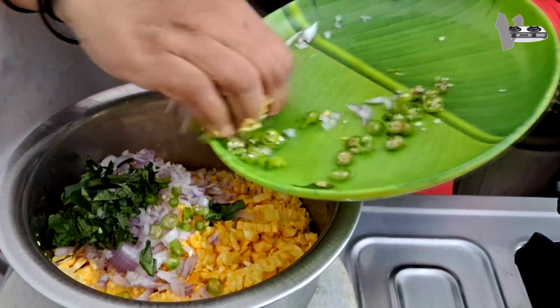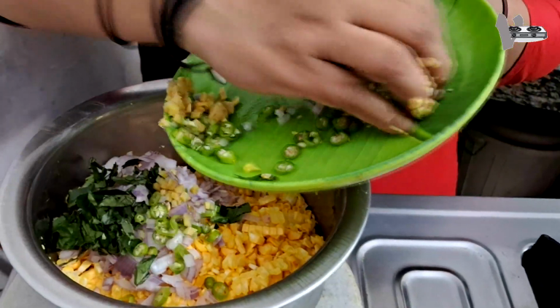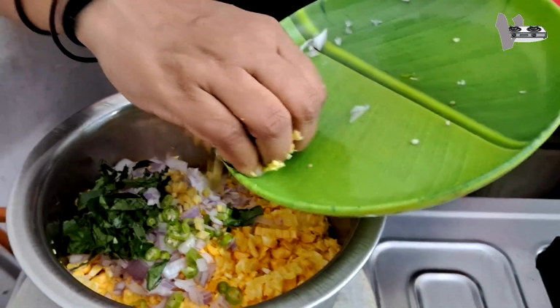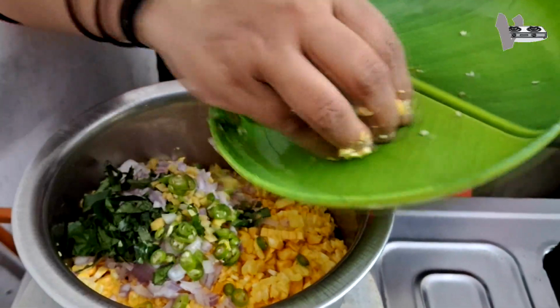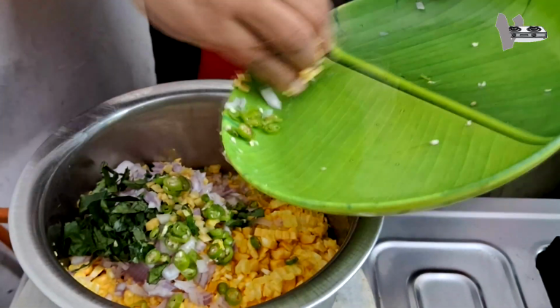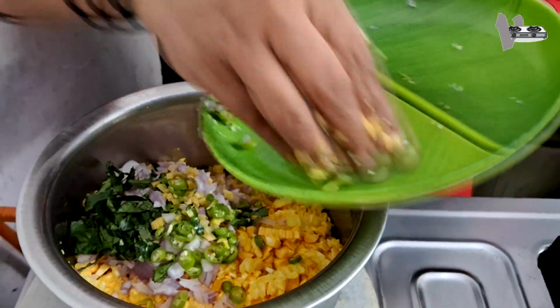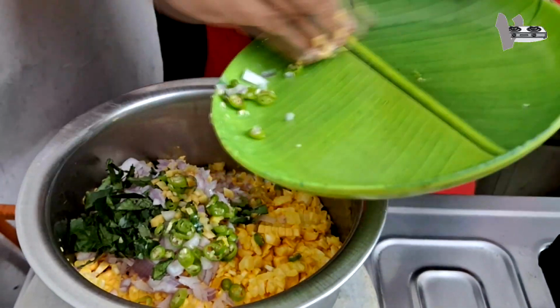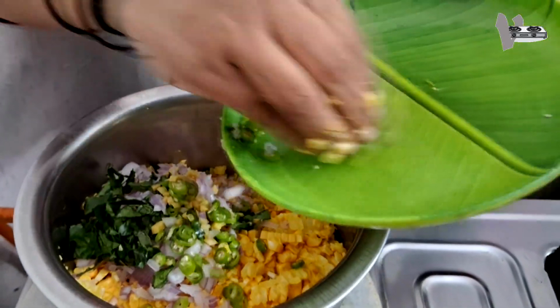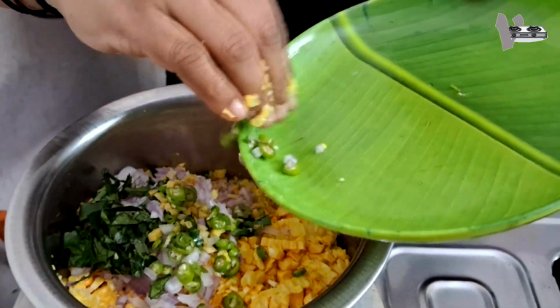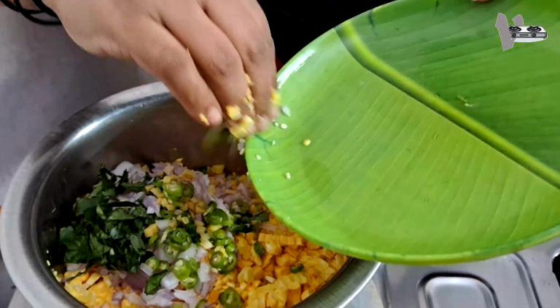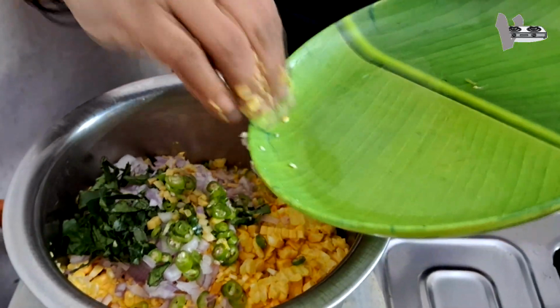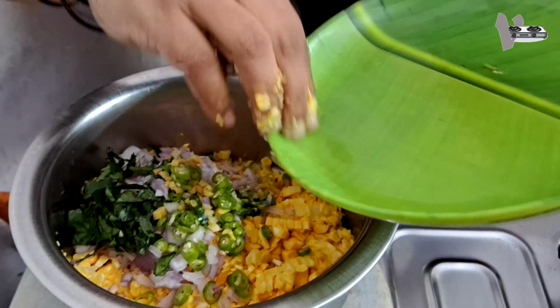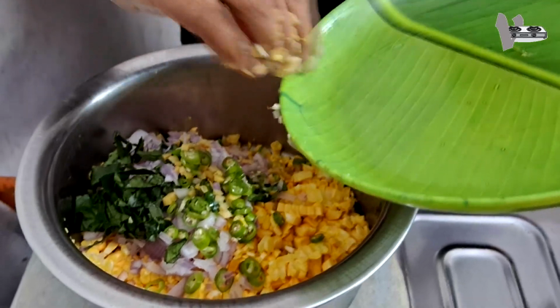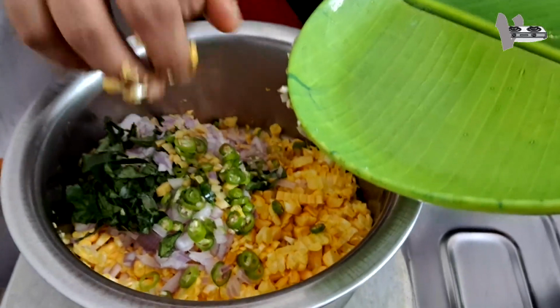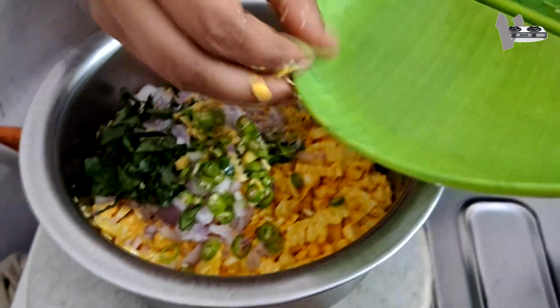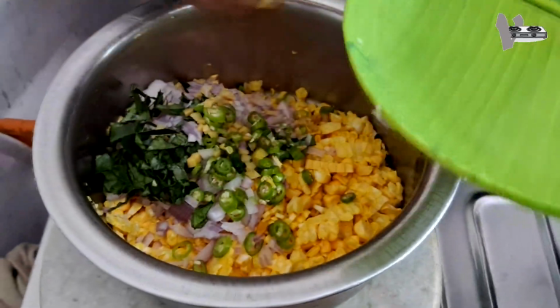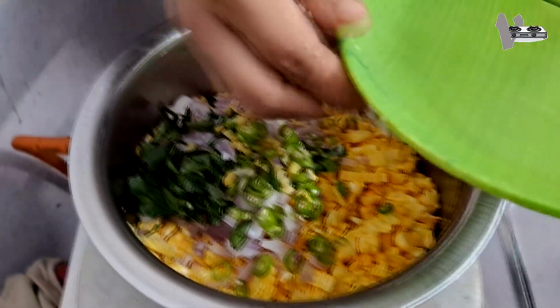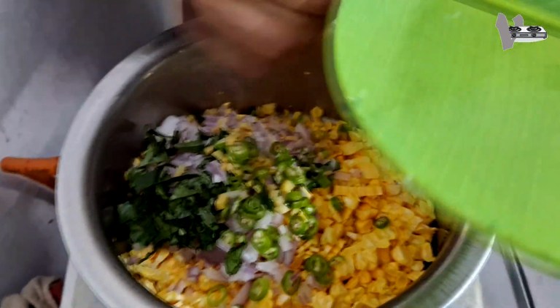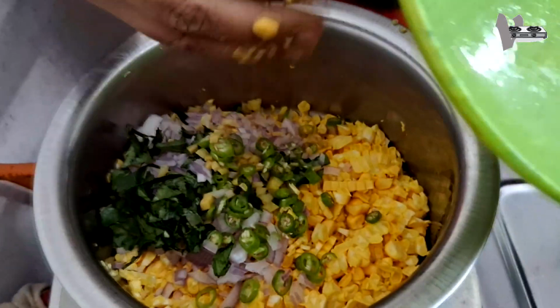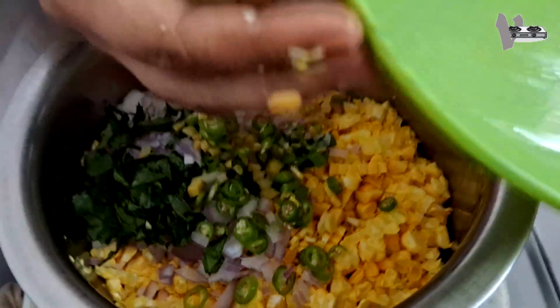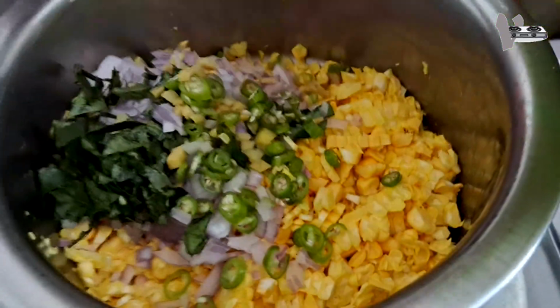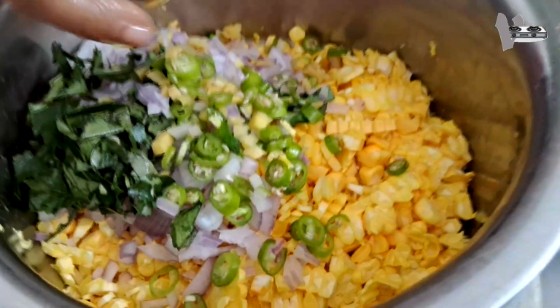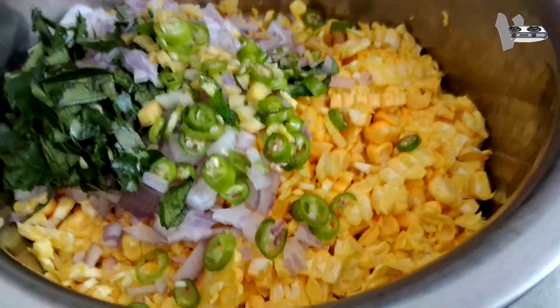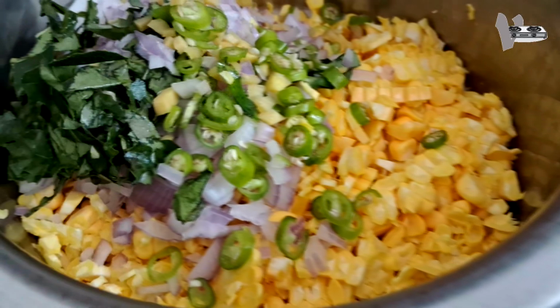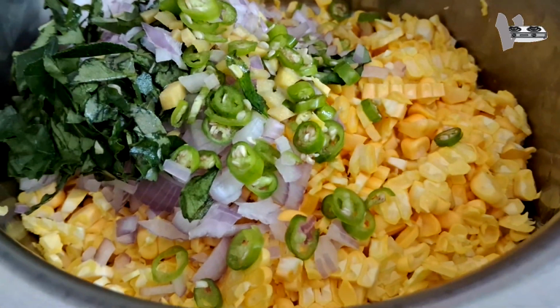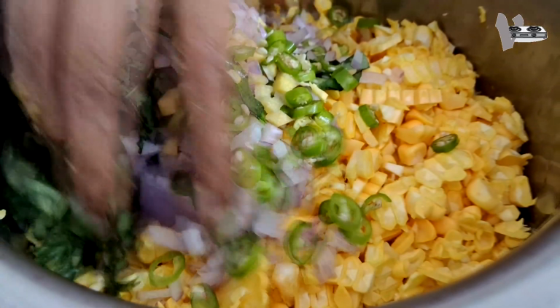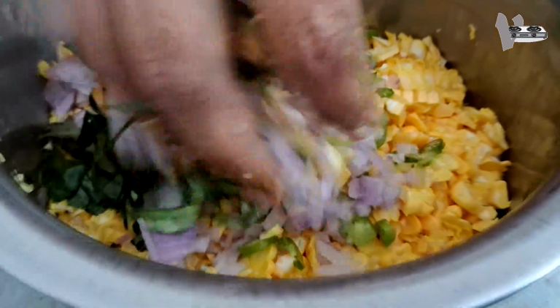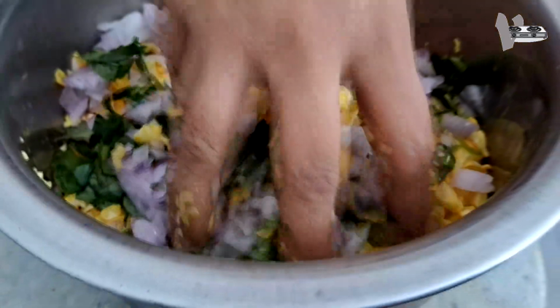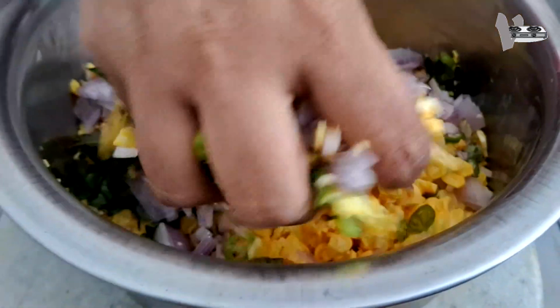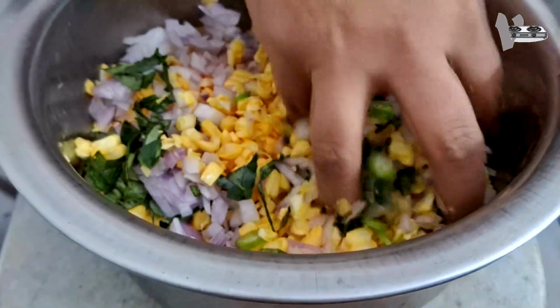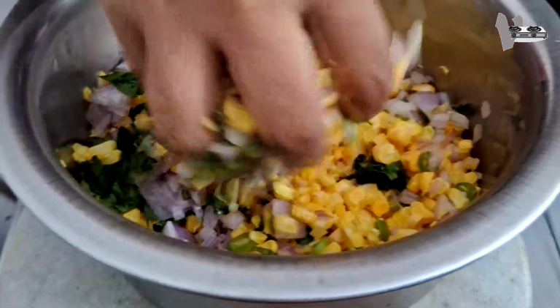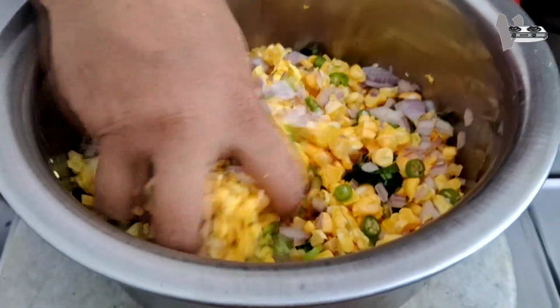We will make a dough. We have to make it very good. I will make it really dry because we need a dough. We will make it very good.